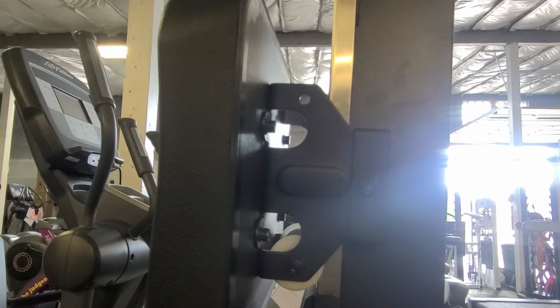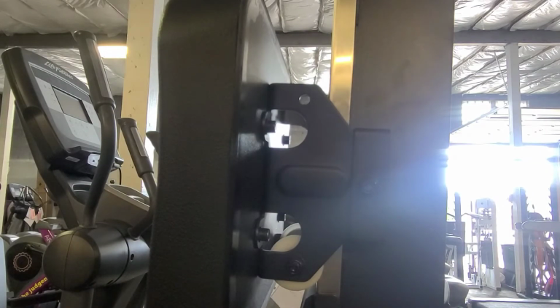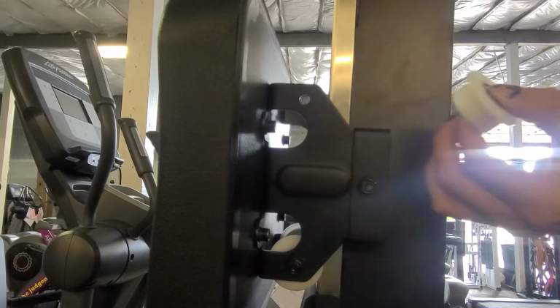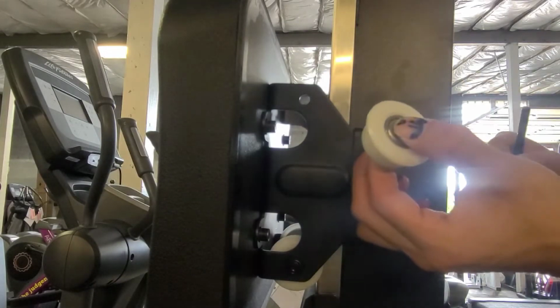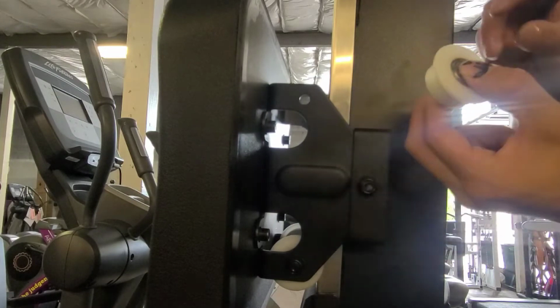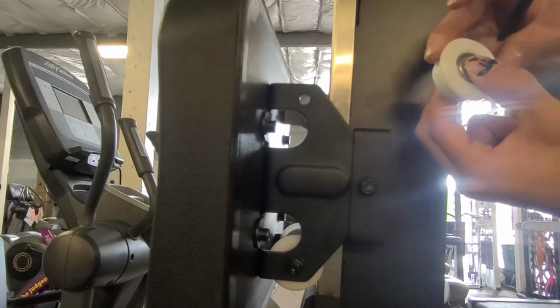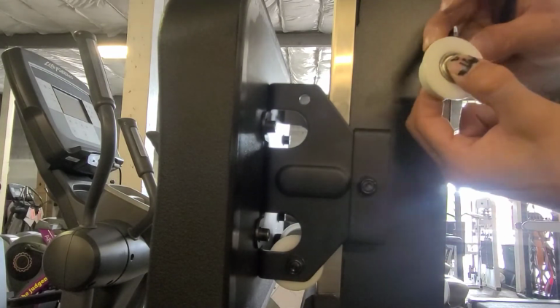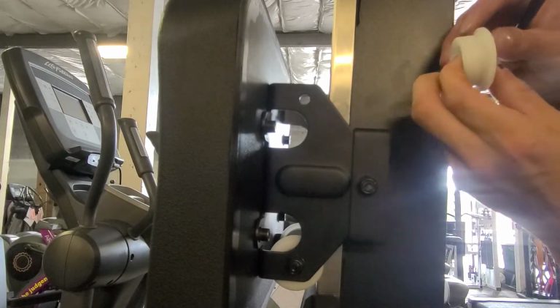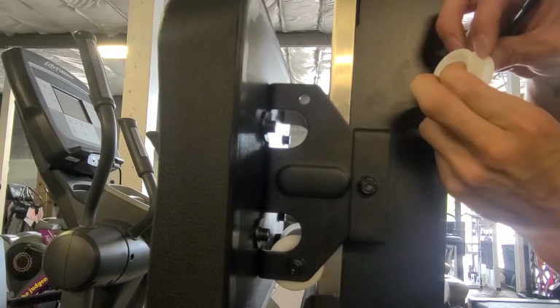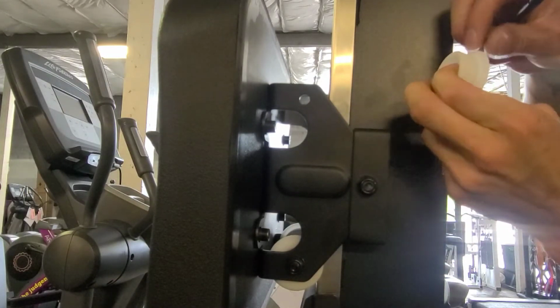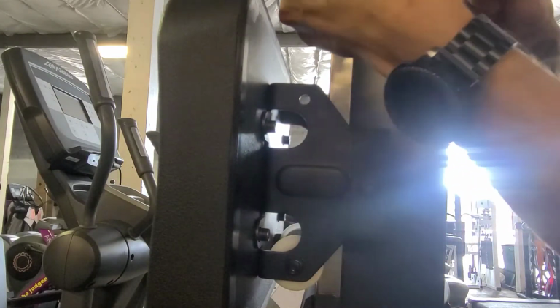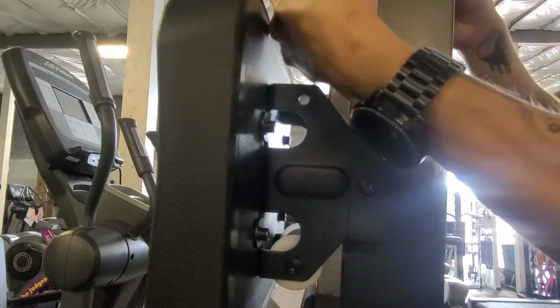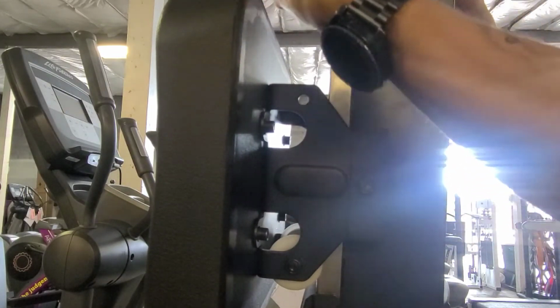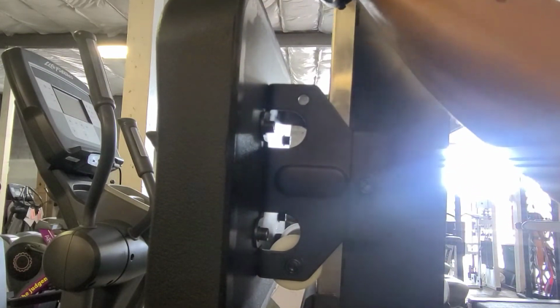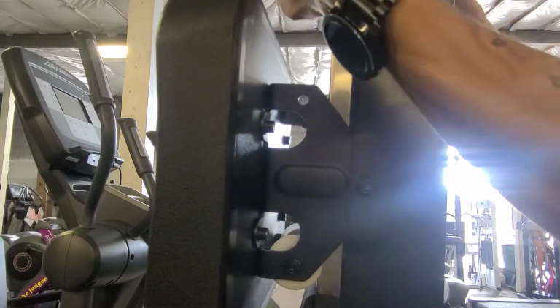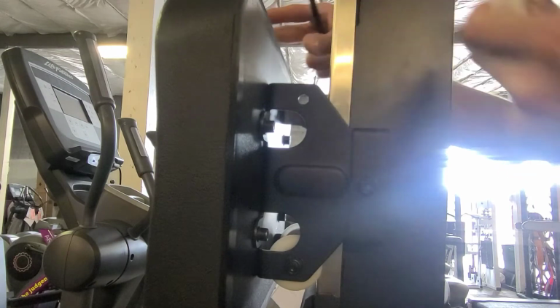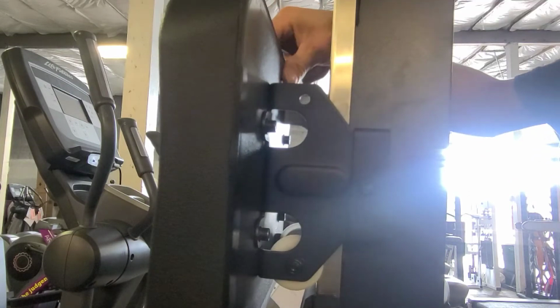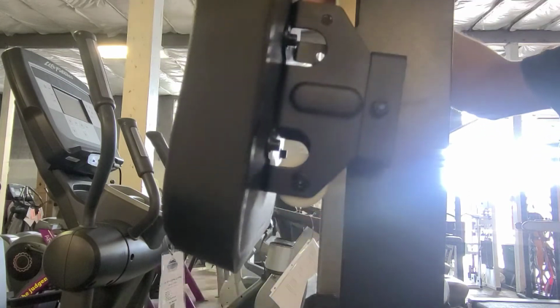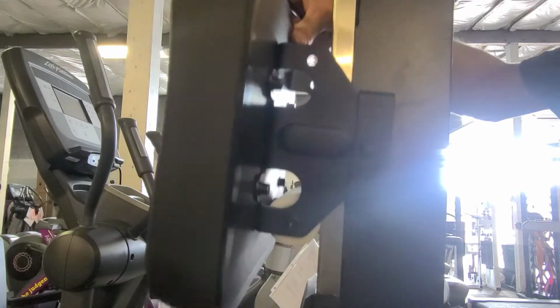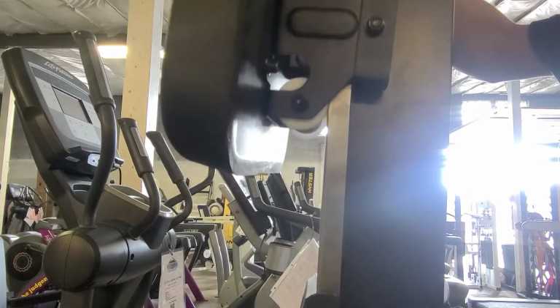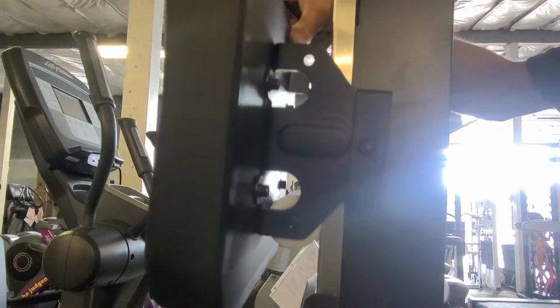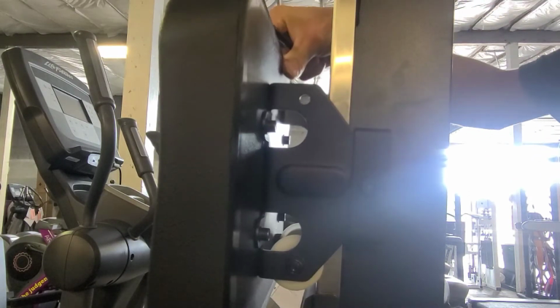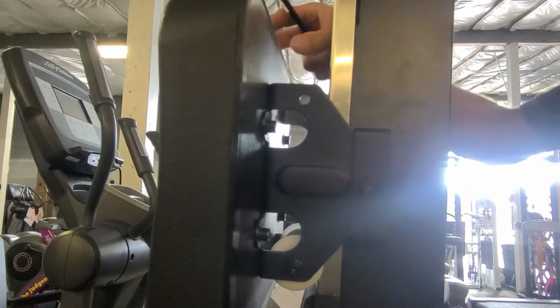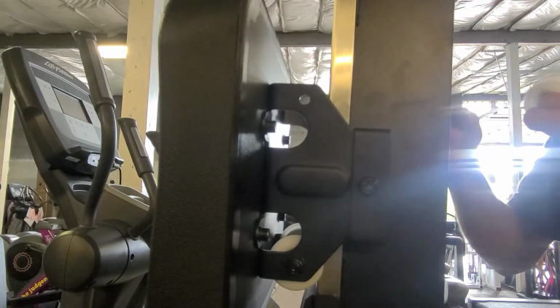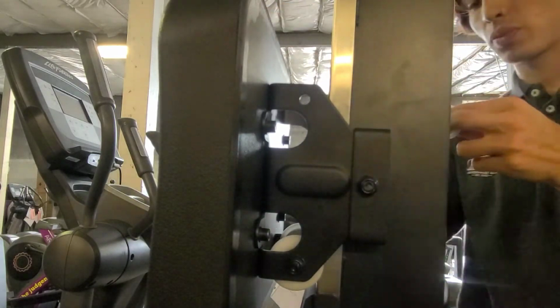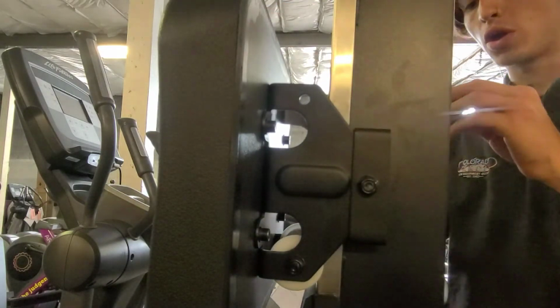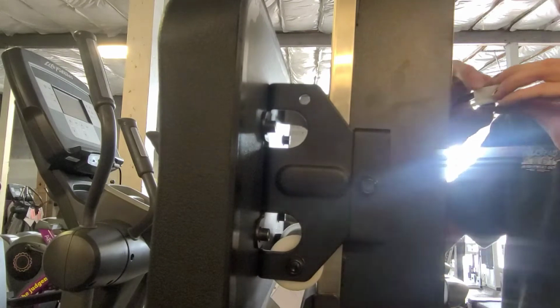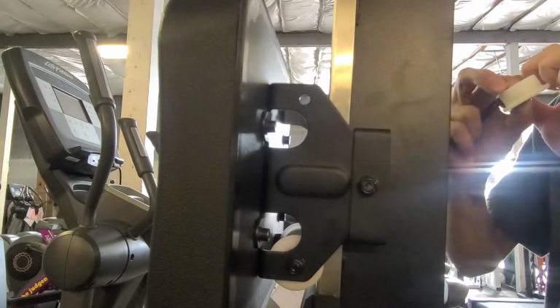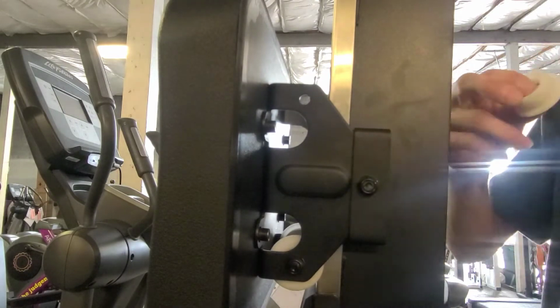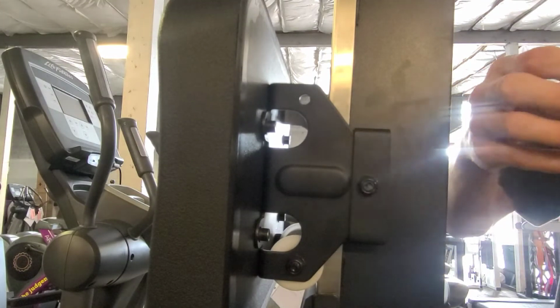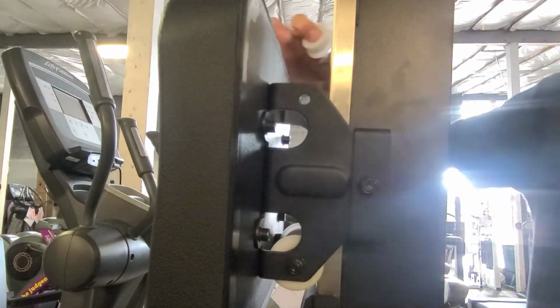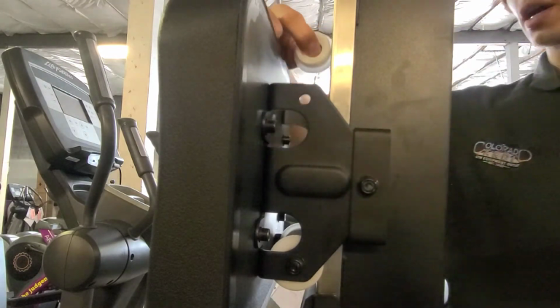What you're going to want to do is once you get your new piece, it will prevent this plastic lip from sliding against this track, which is how the seat moves. So you're going to want to make sure that this lip is on this side.